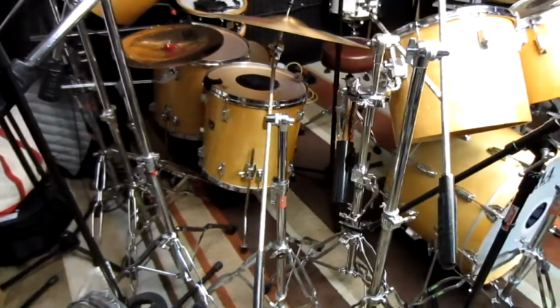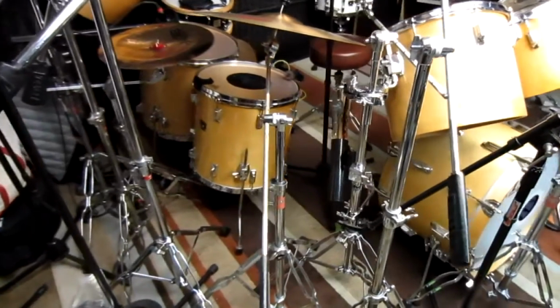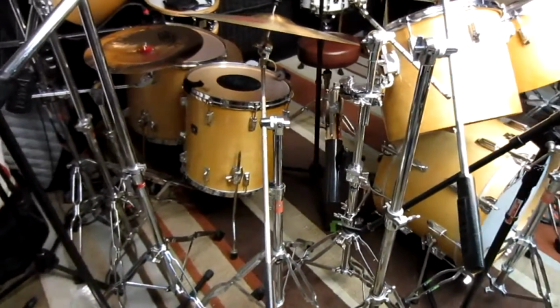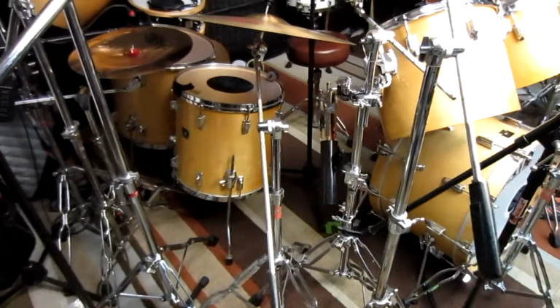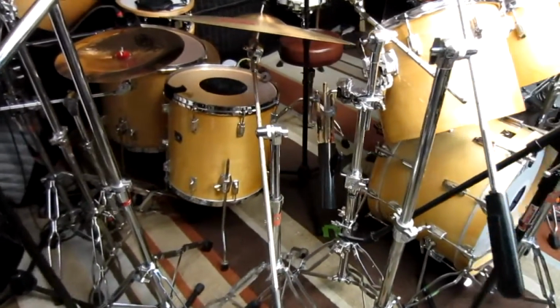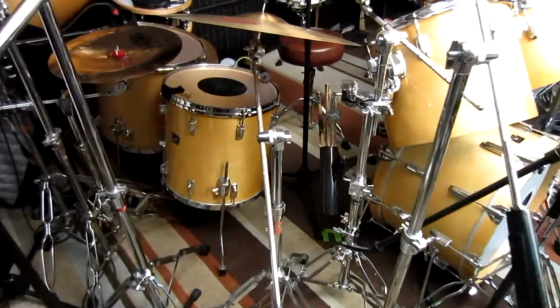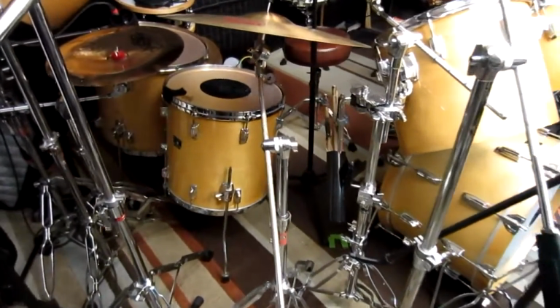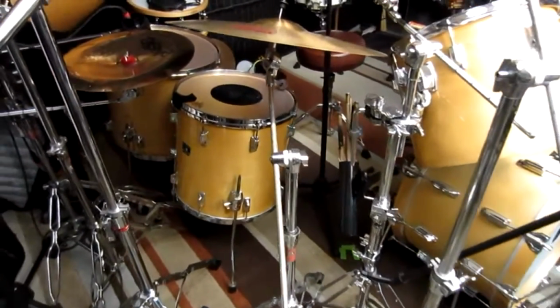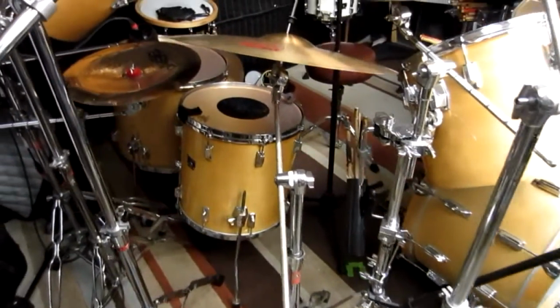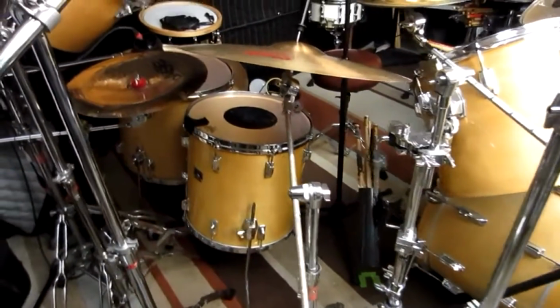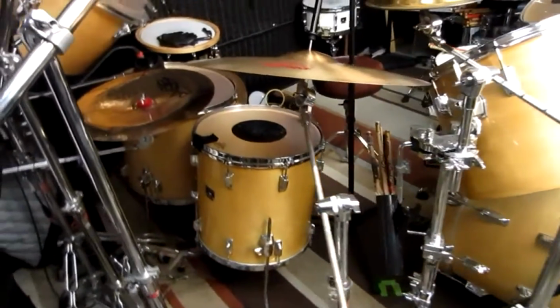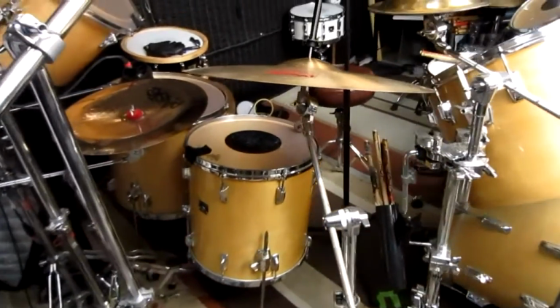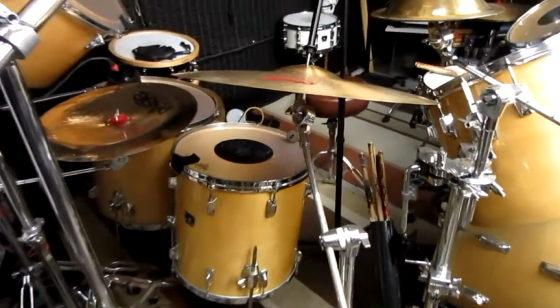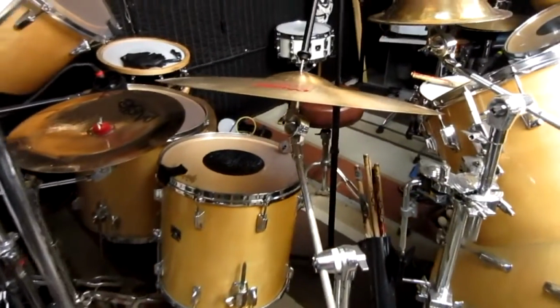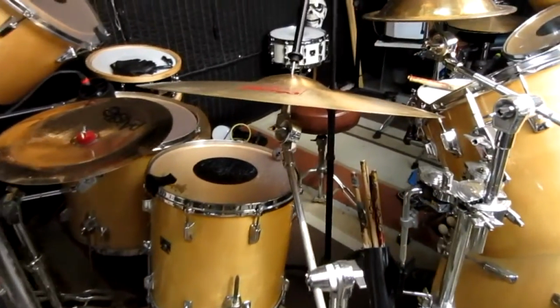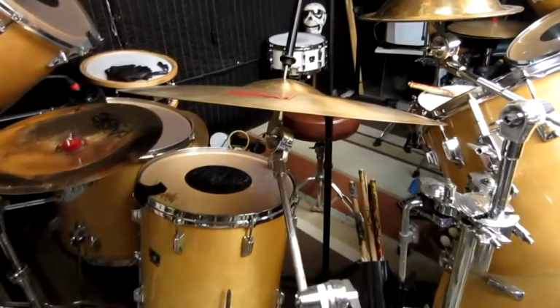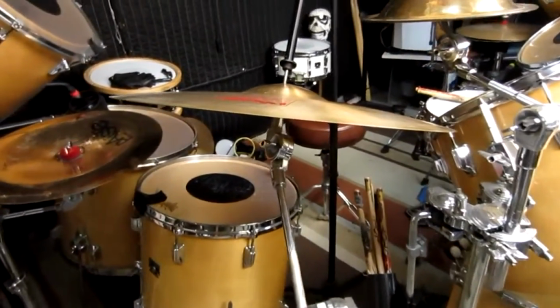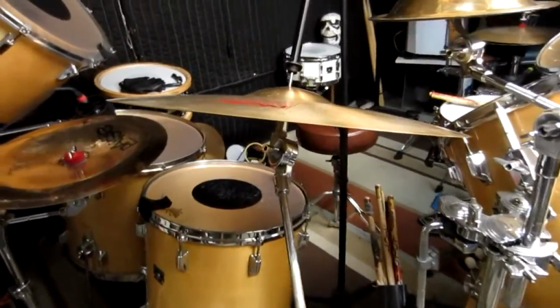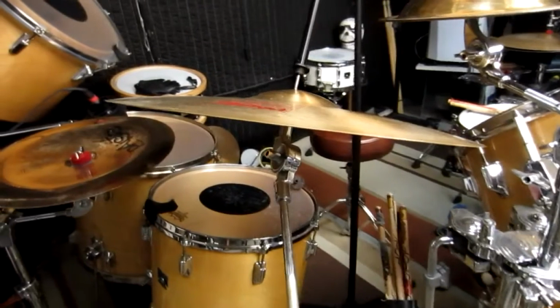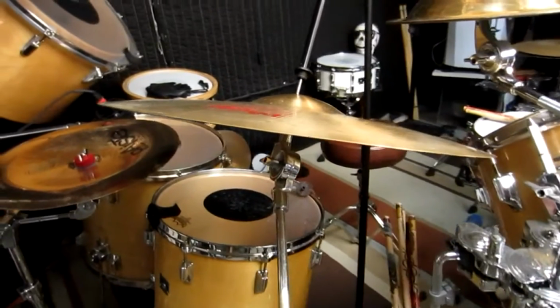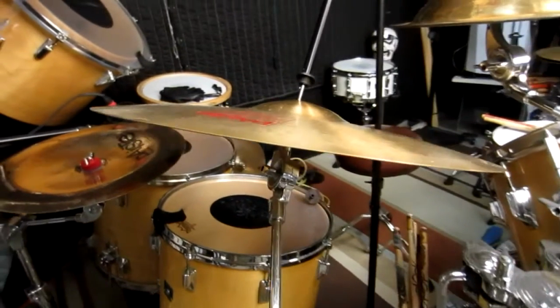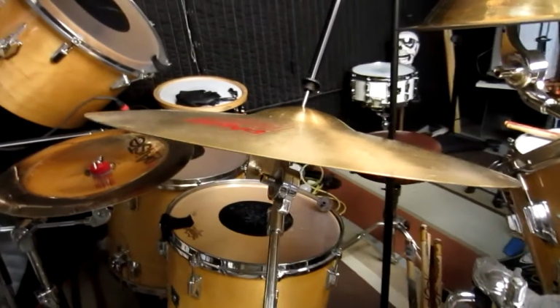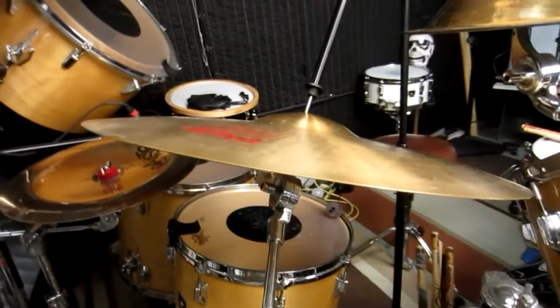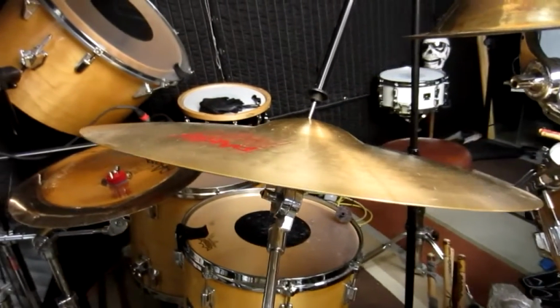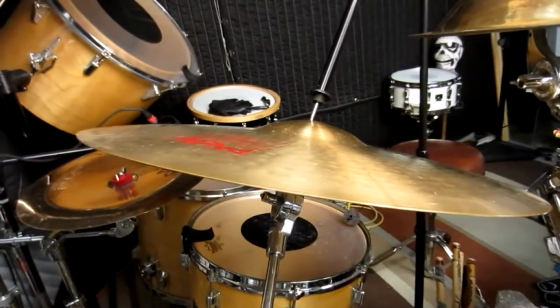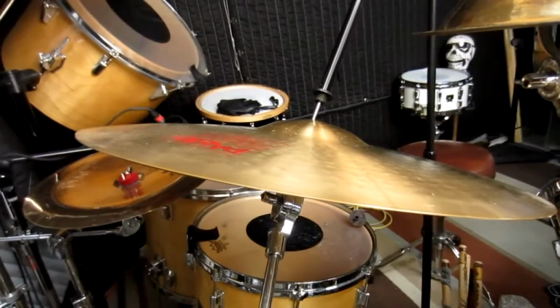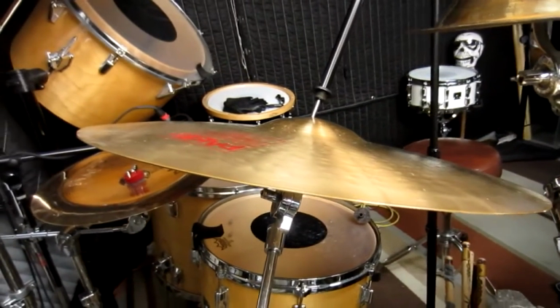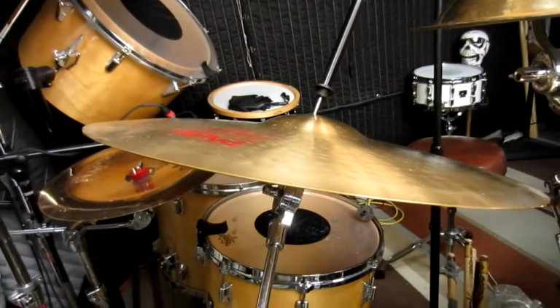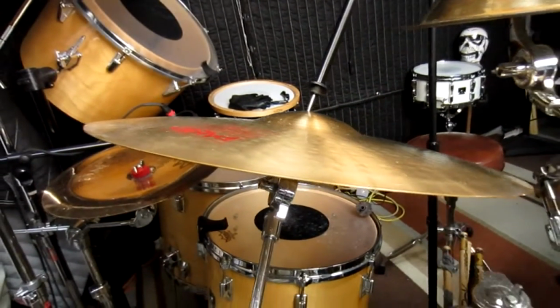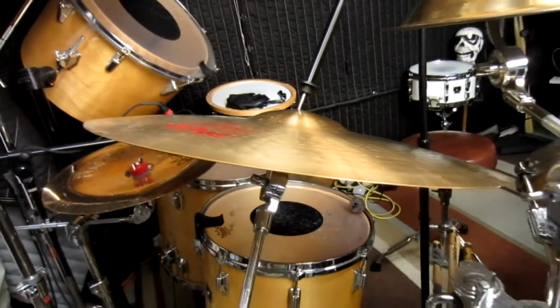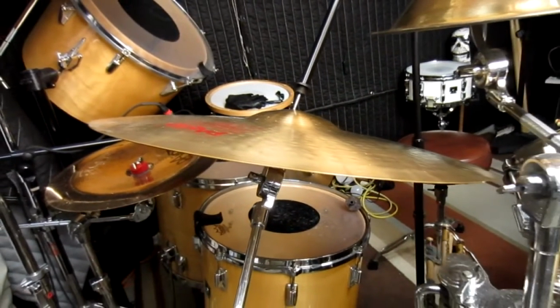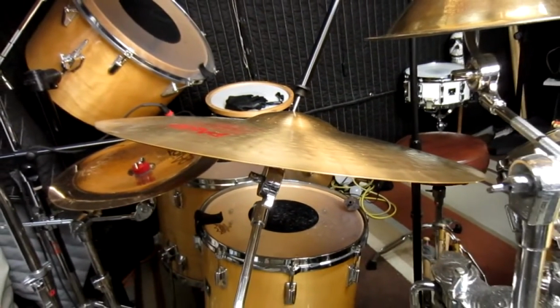There are many ways to do this. You can hang a plumb bob from the ceiling, mark the cymbal stand feet with tape, but neither of those are going to give you the all-important tilt angle.